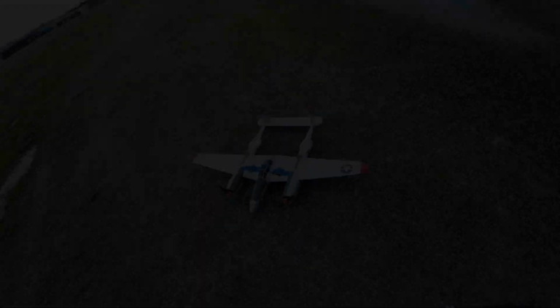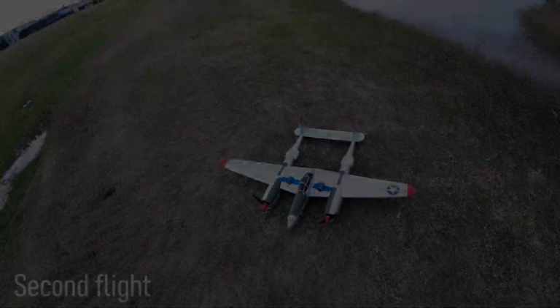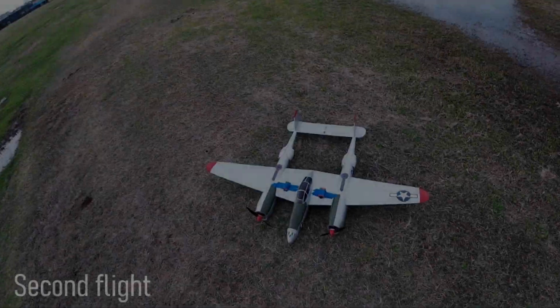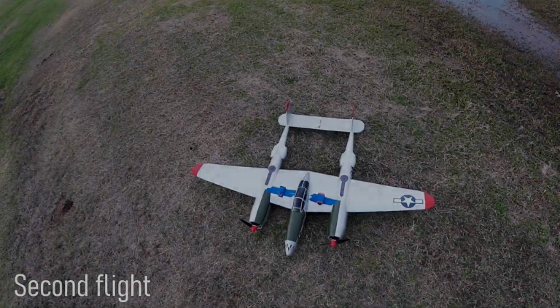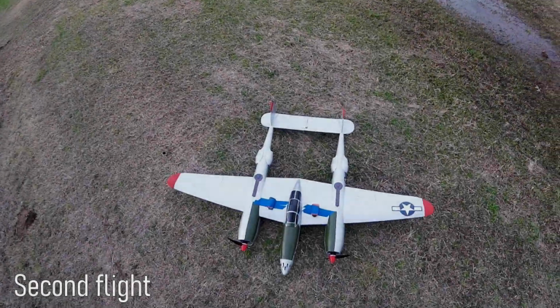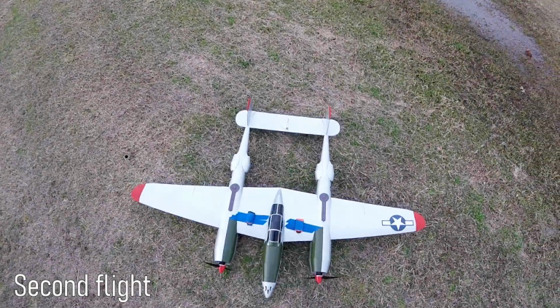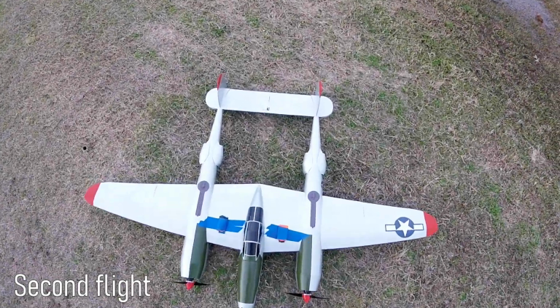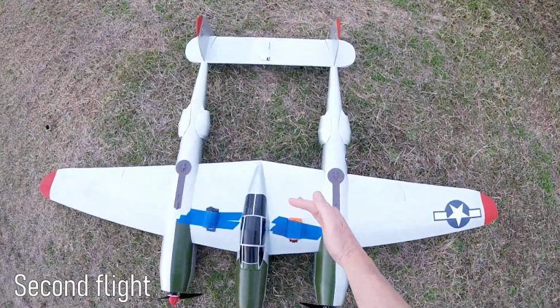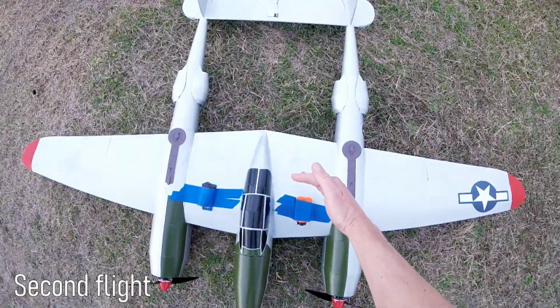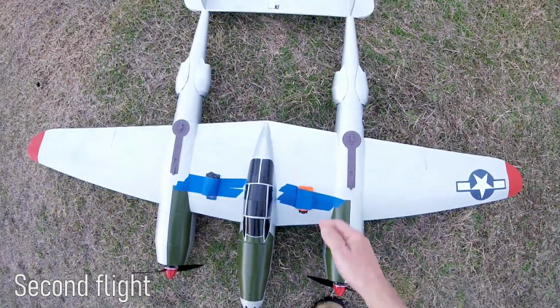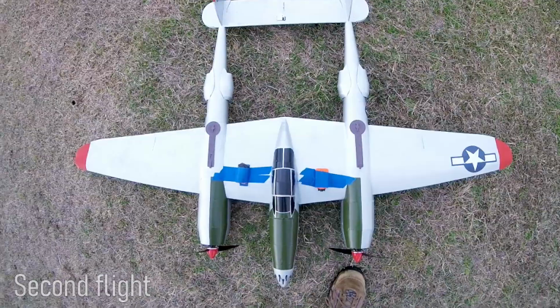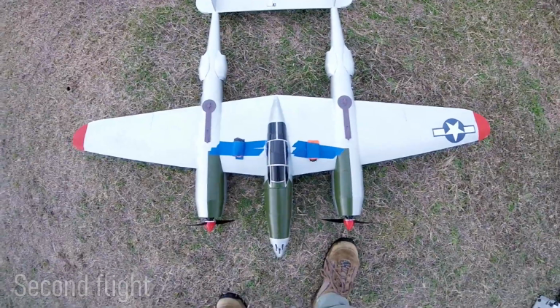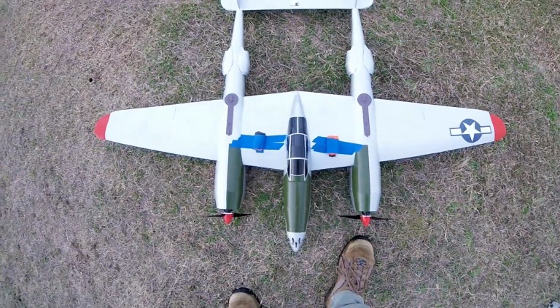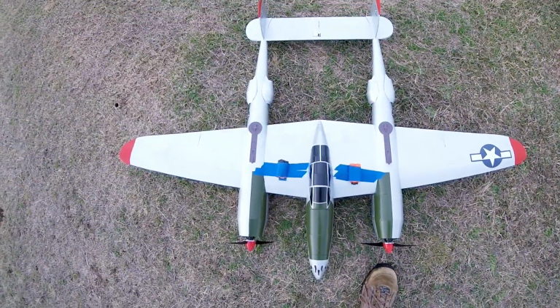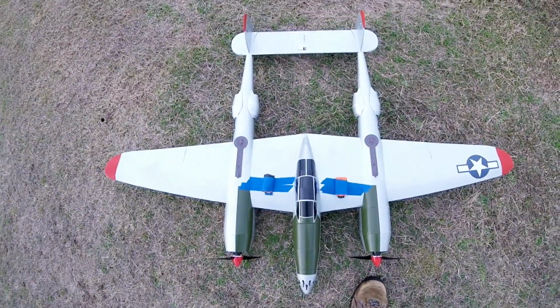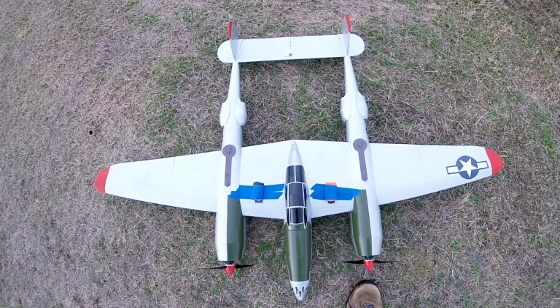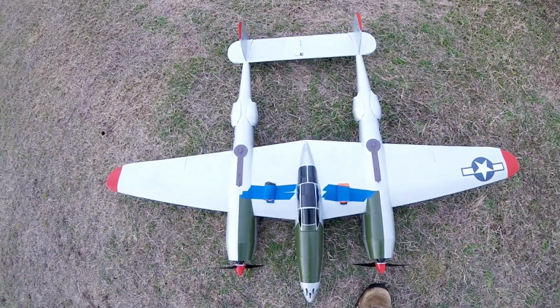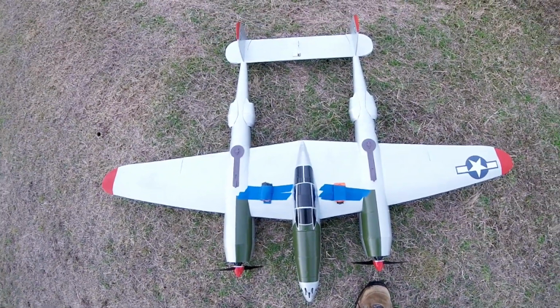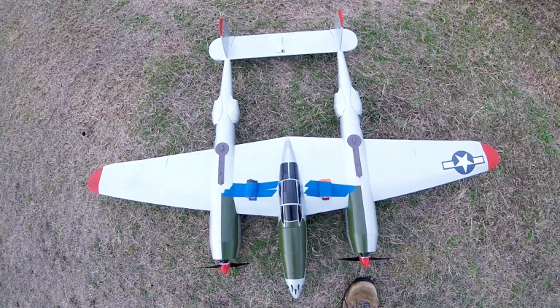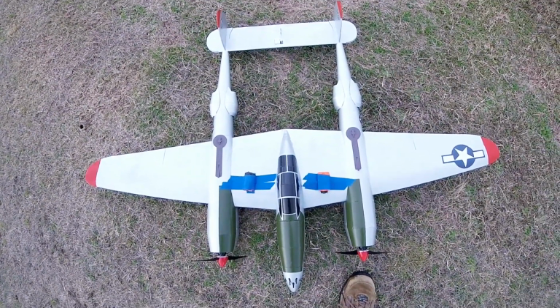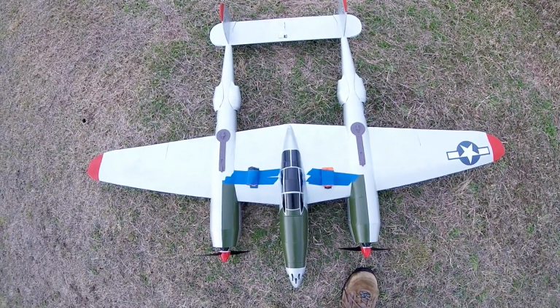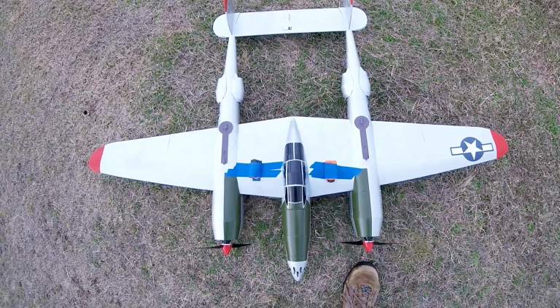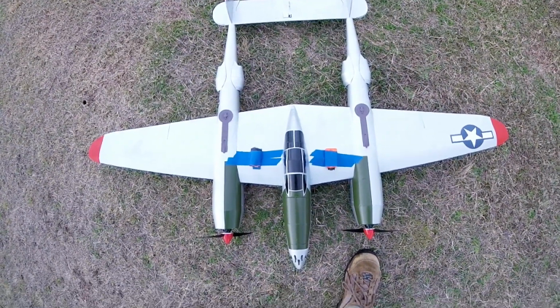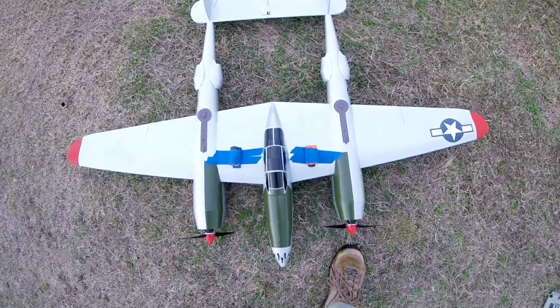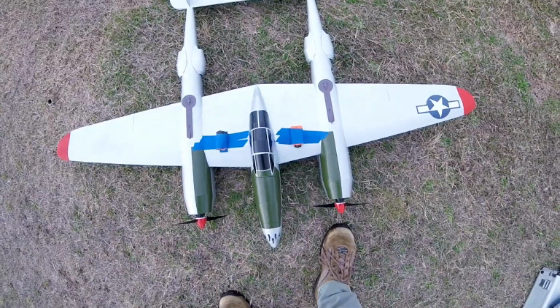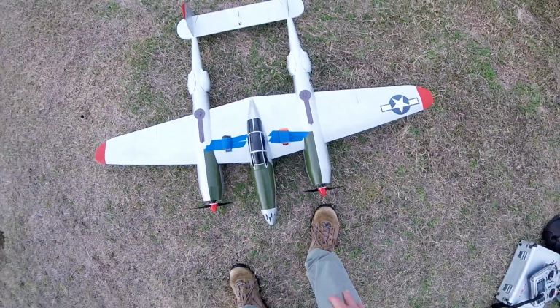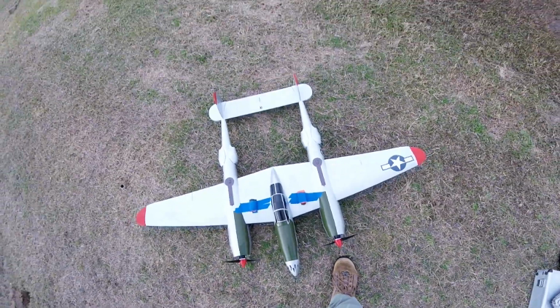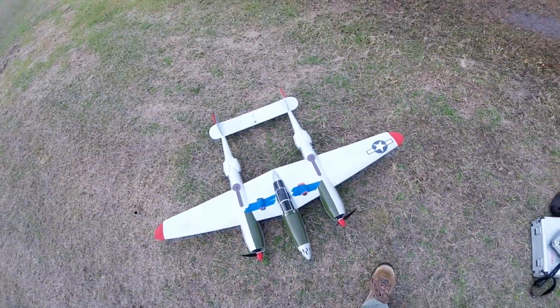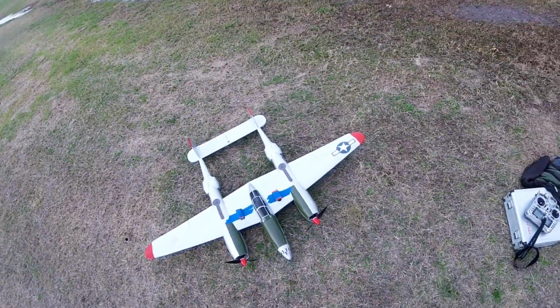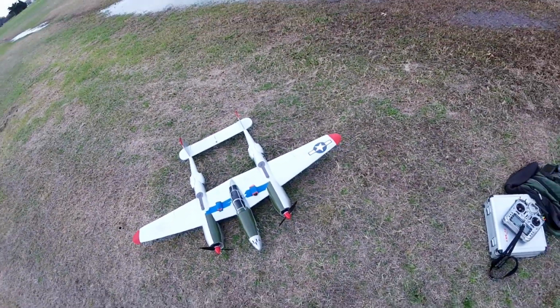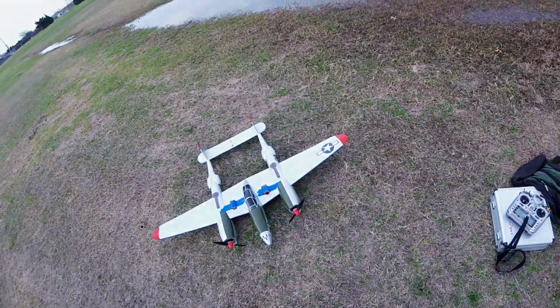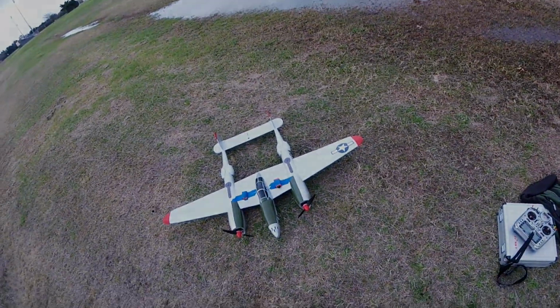All right, this is probably stupid, but I just got to try it. Camera on the plane. I hope it's making a nice shot of Marge.